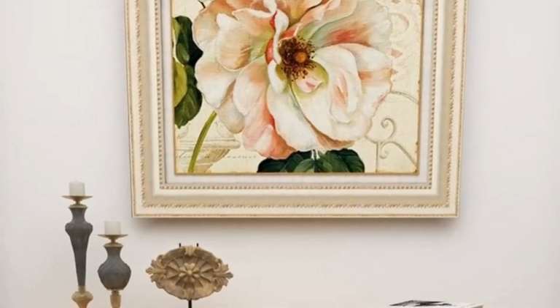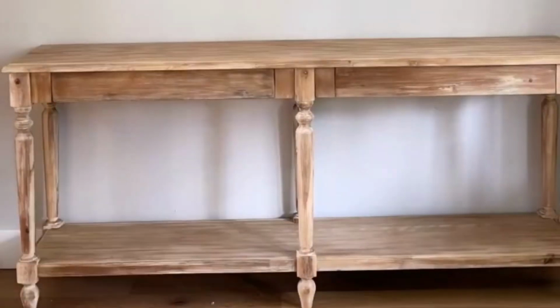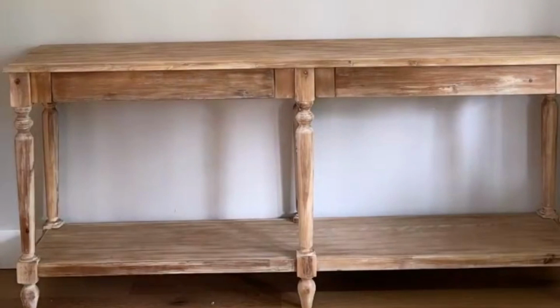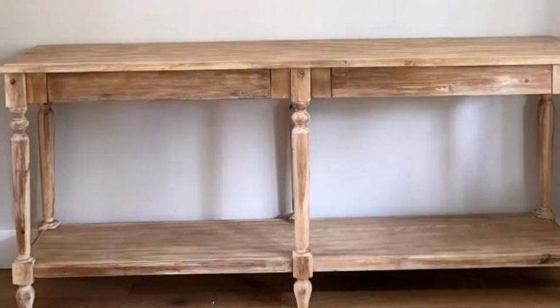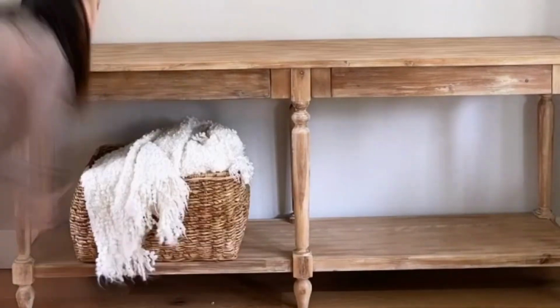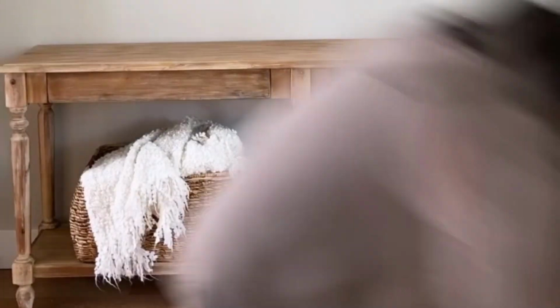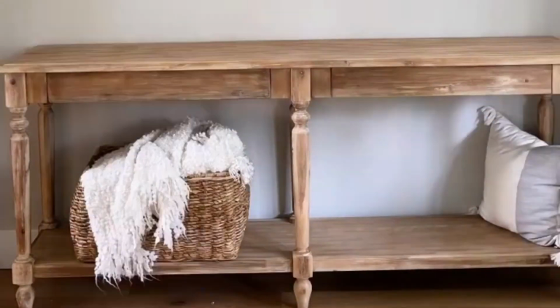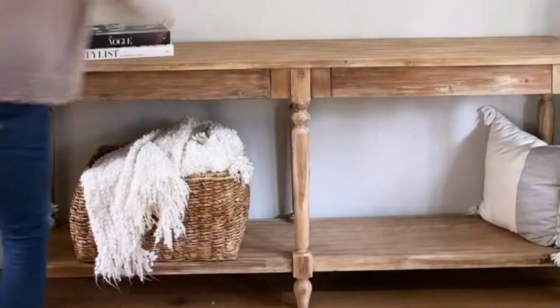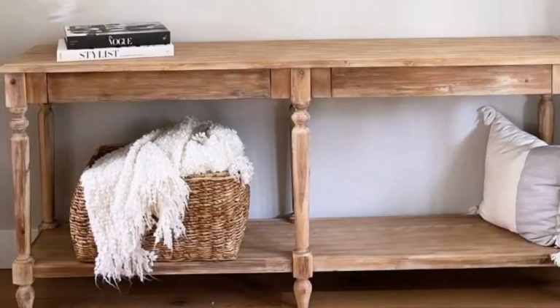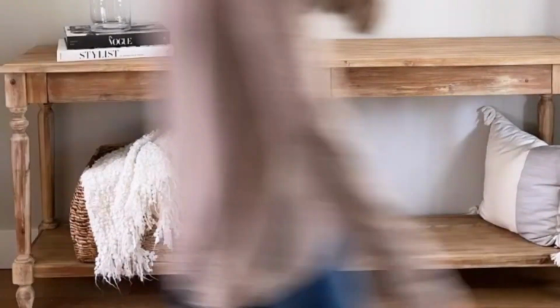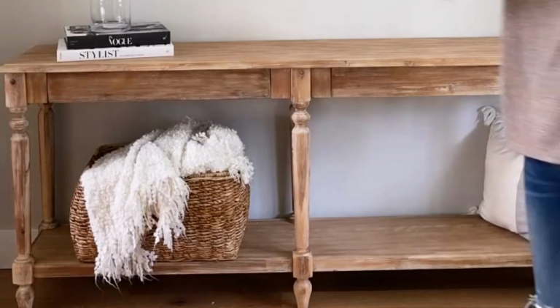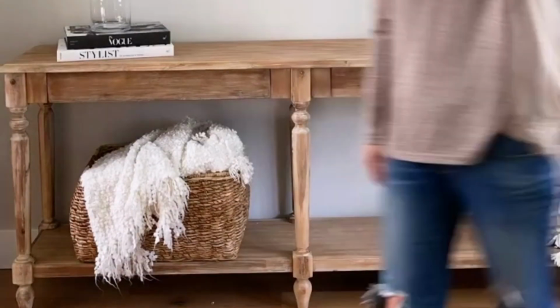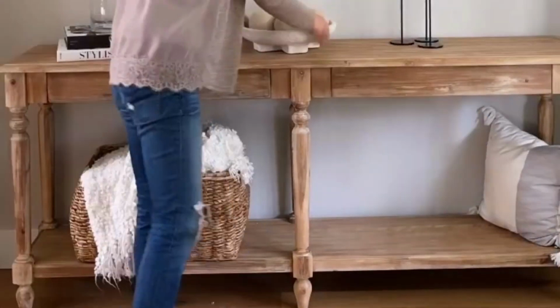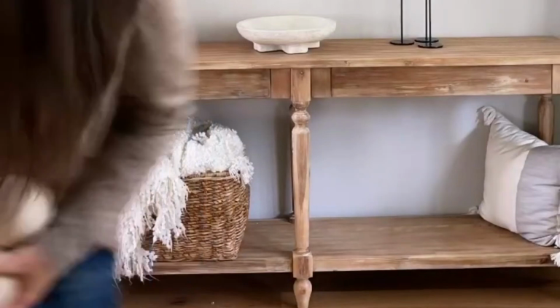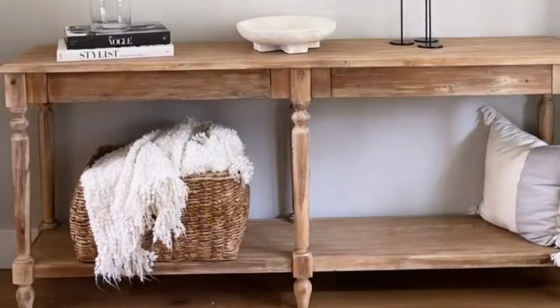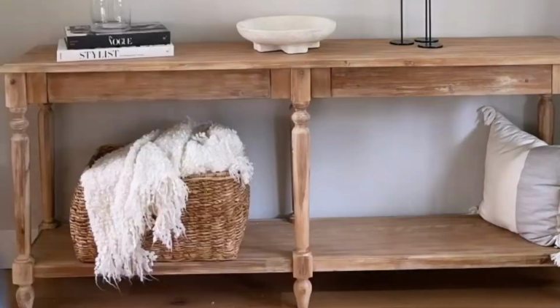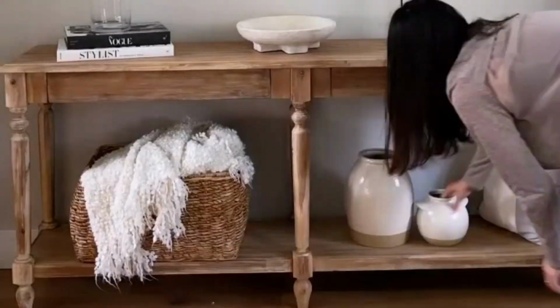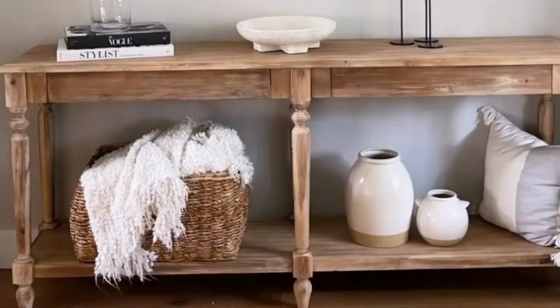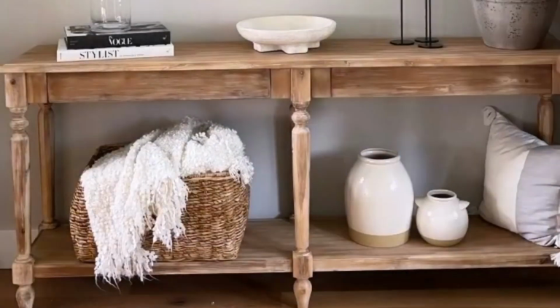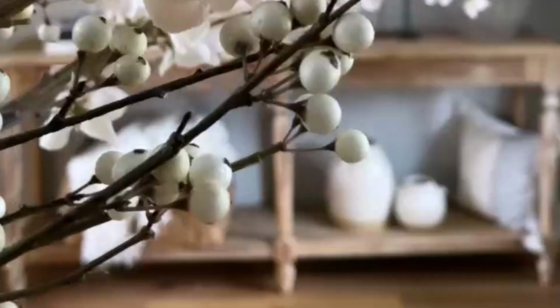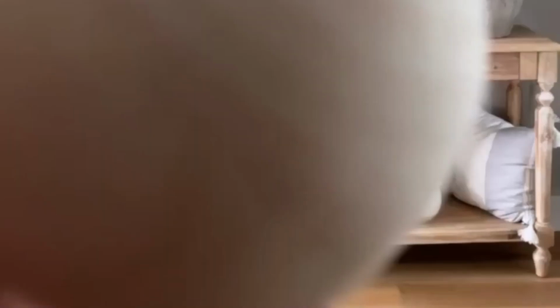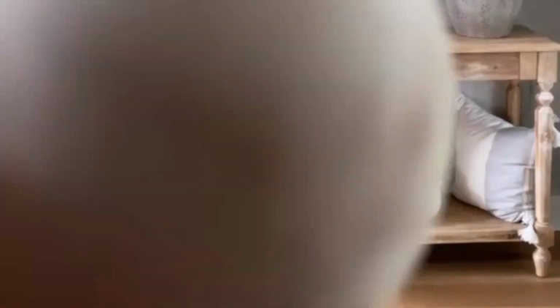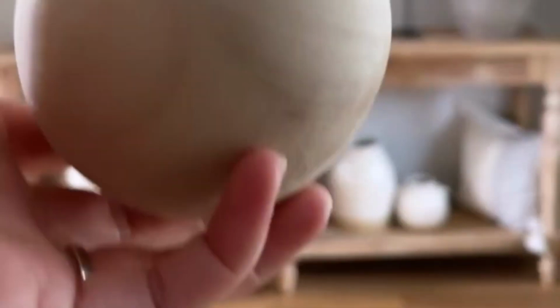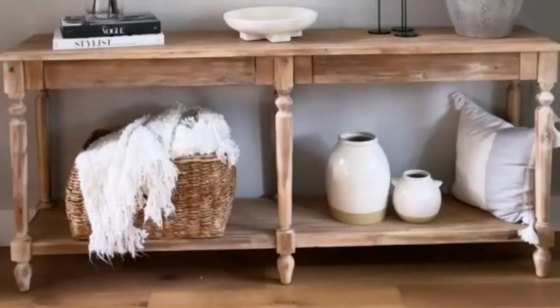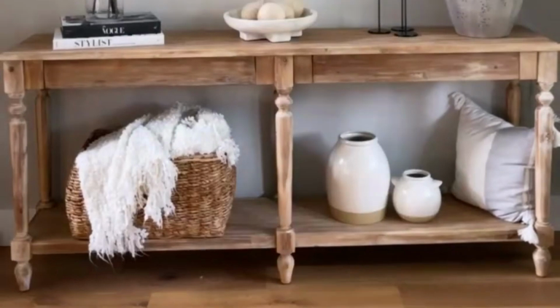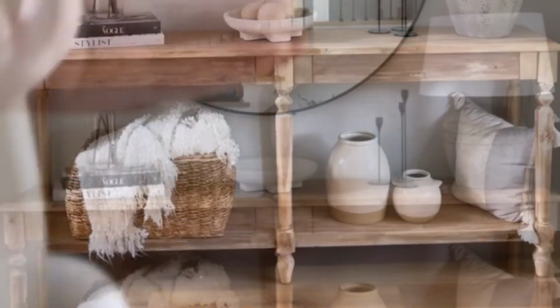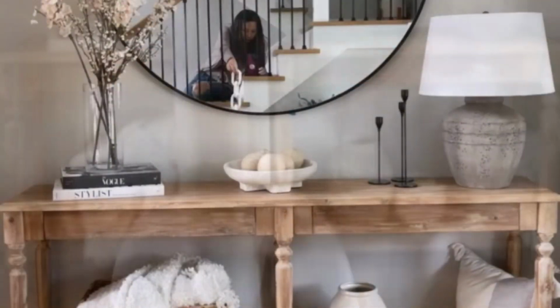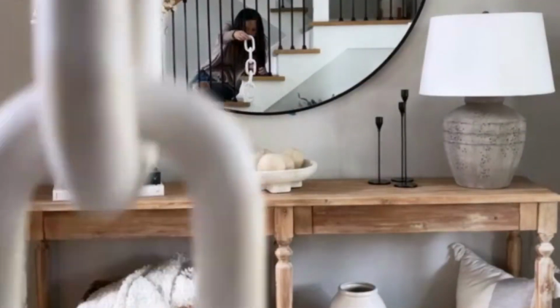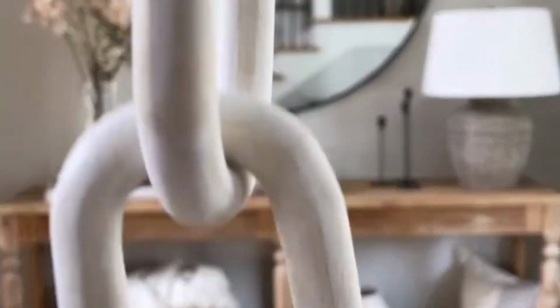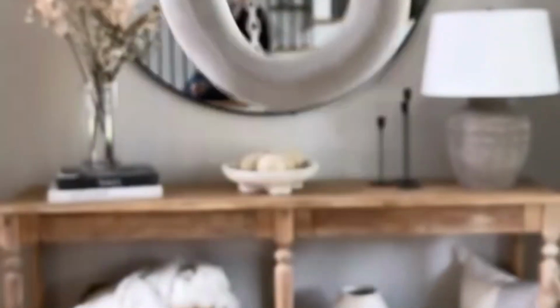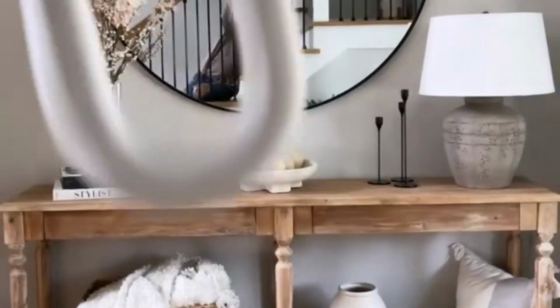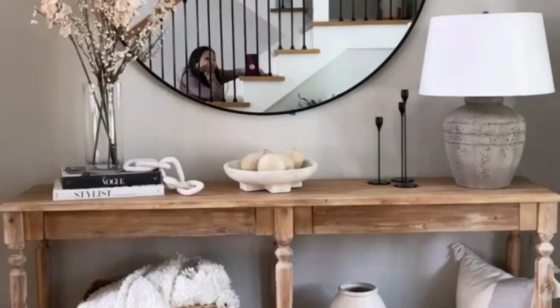At number 5, we have the Farmhouse Beauty Entryway Table. This design is all about rustic charm and practicality, with distressed wood and ample storage. It's a great choice for those who love a cozy and welcoming entrance.